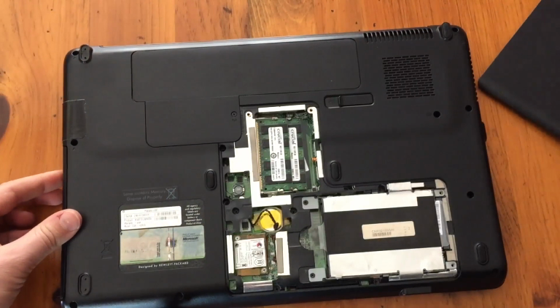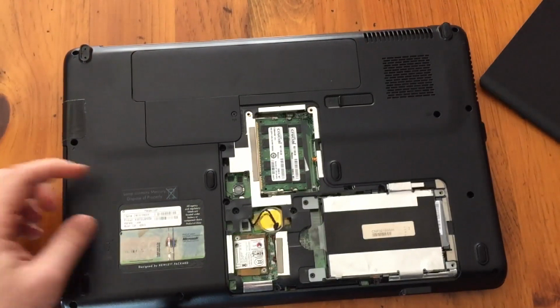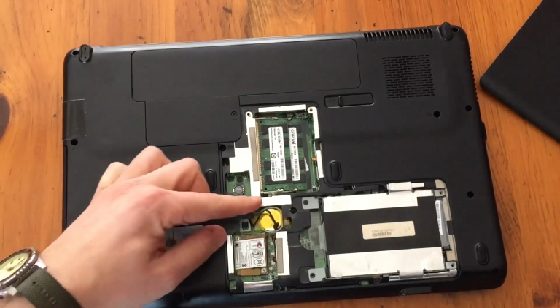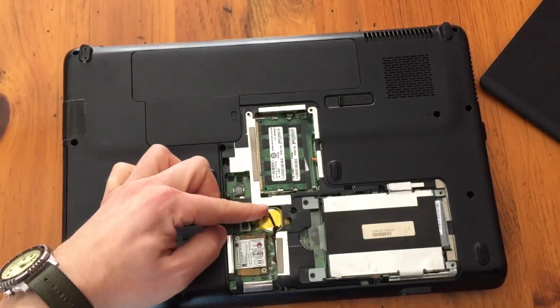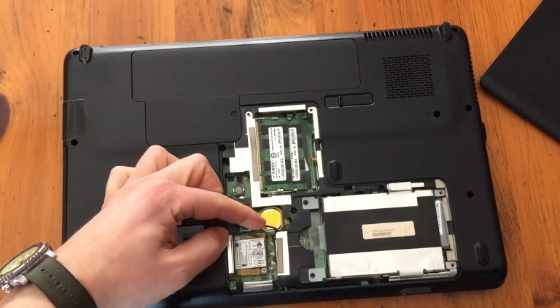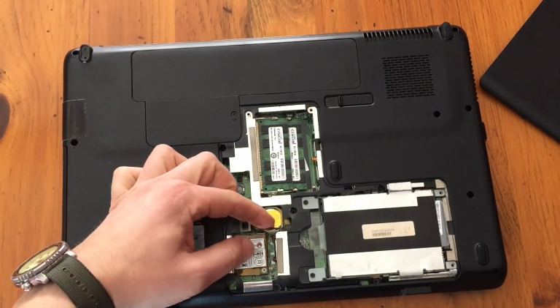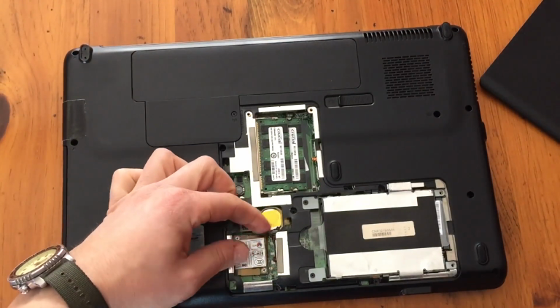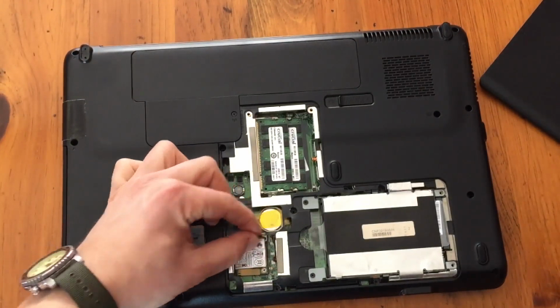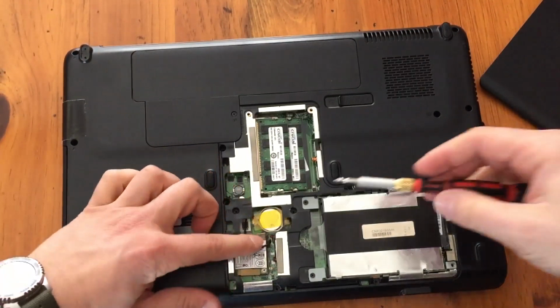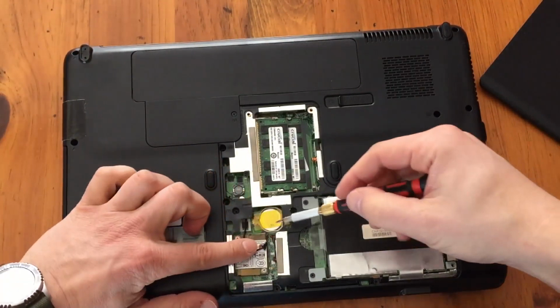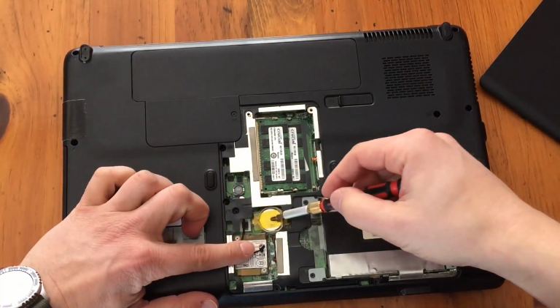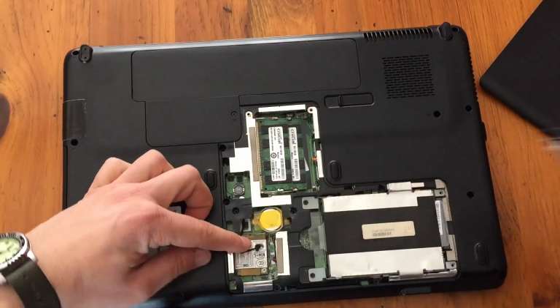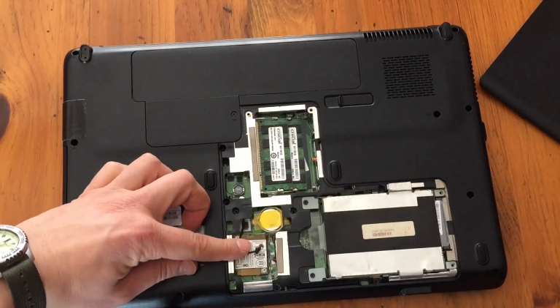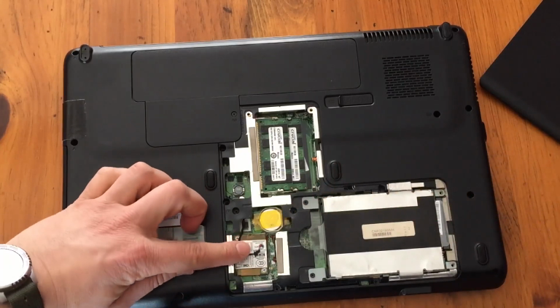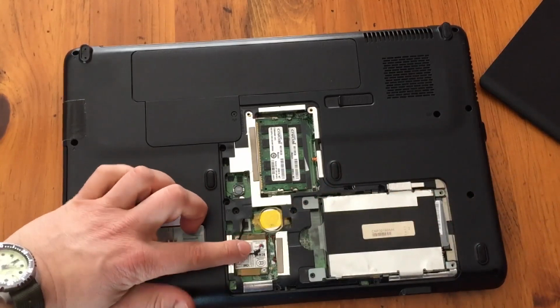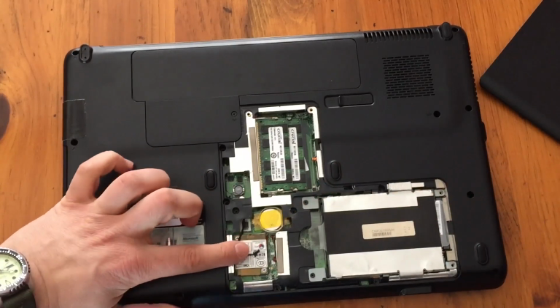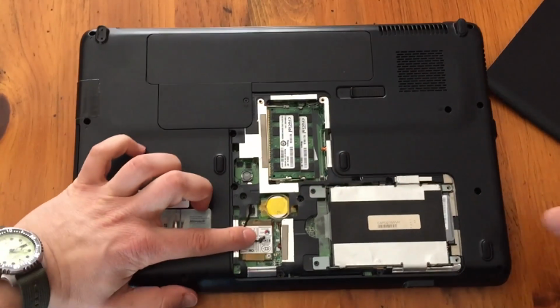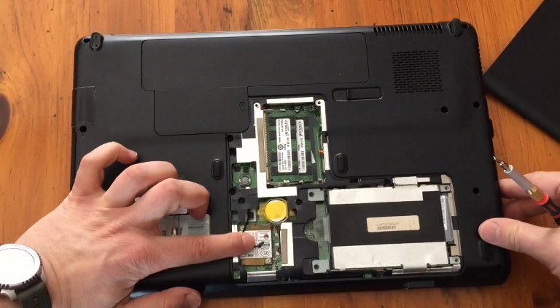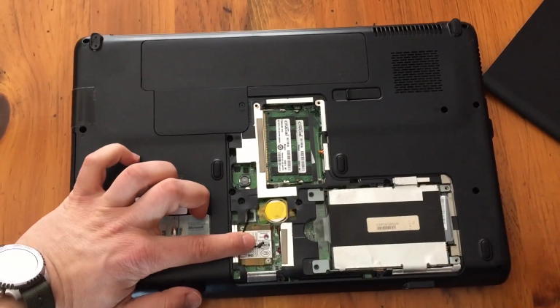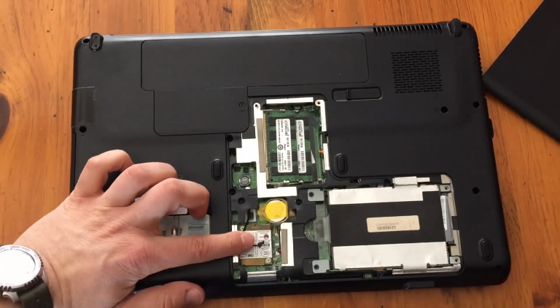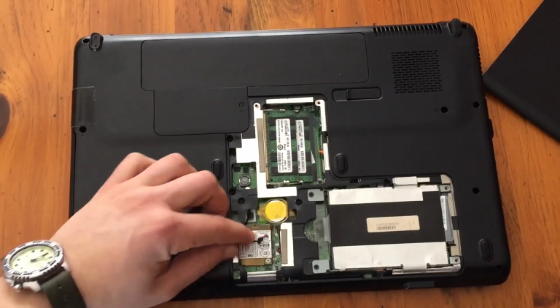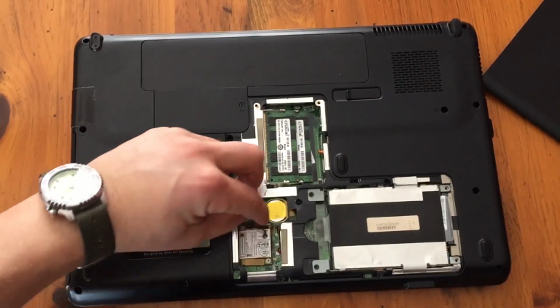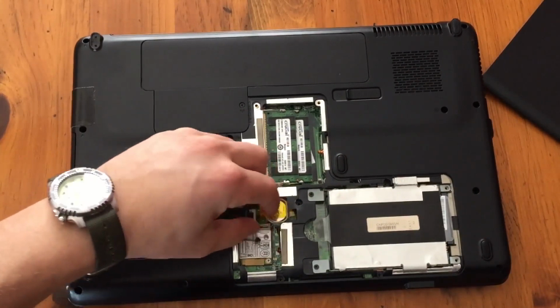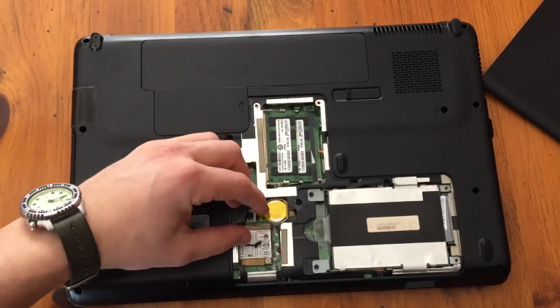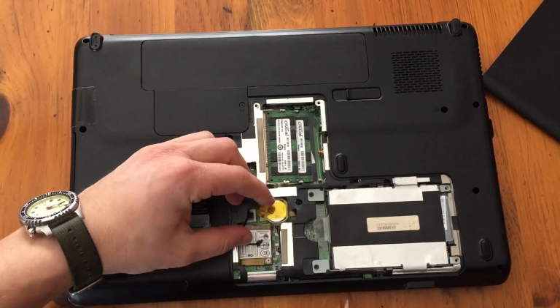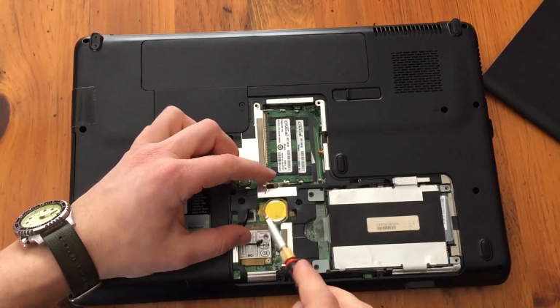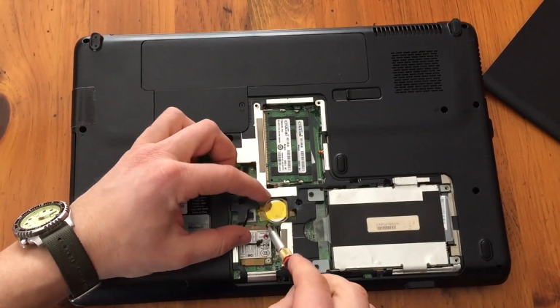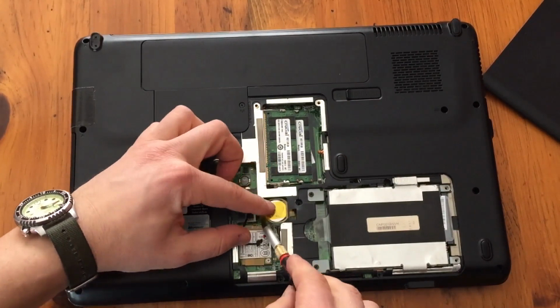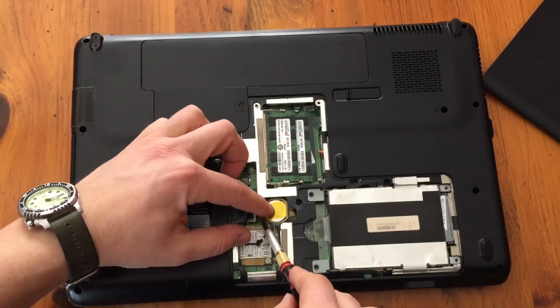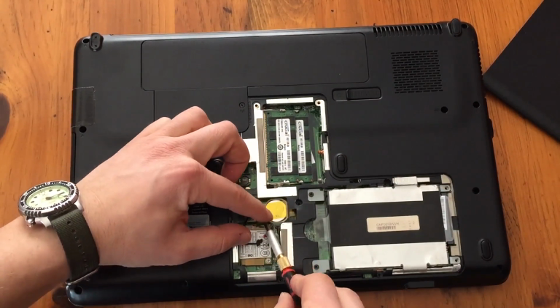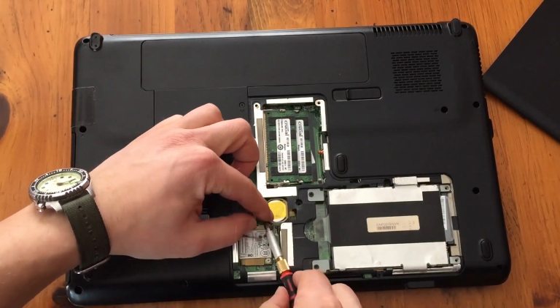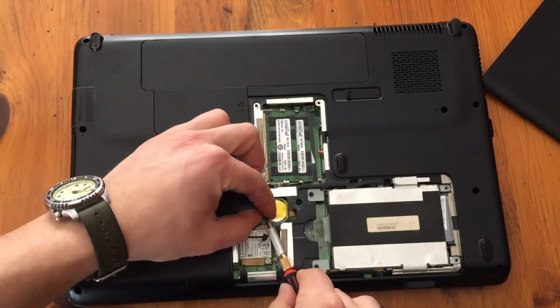And you'll see right here is the battery. That is a CR2032 battery — it's a little watch-type battery, and they have a little sticker on it.